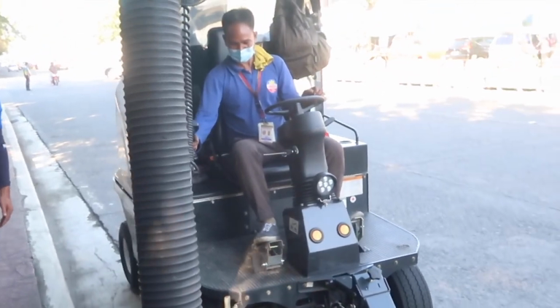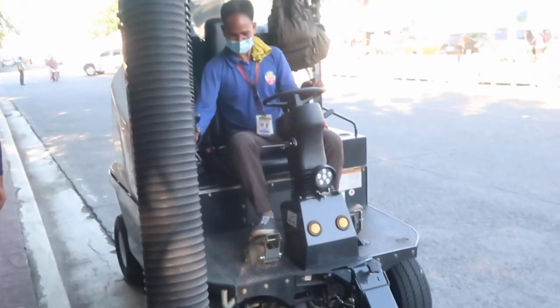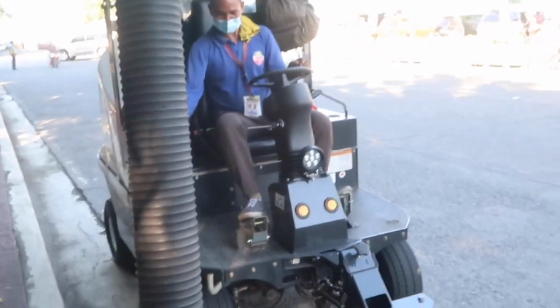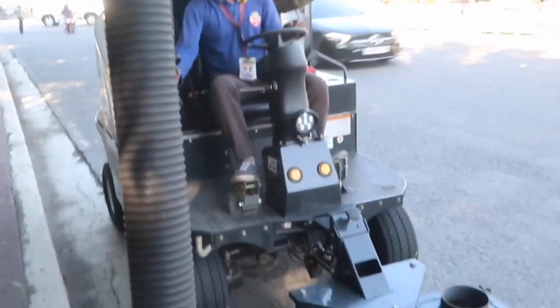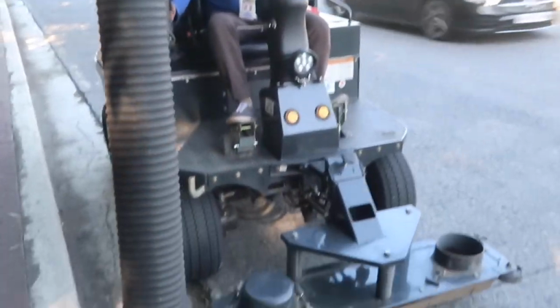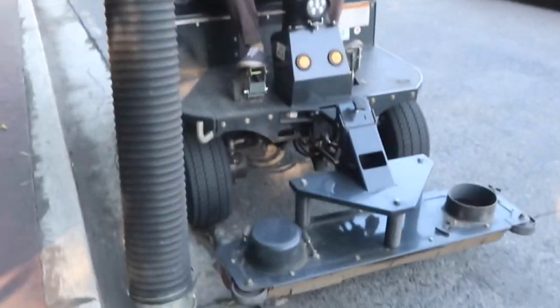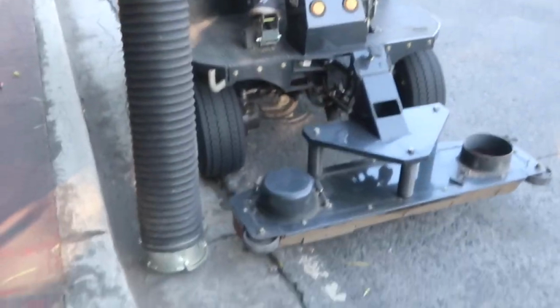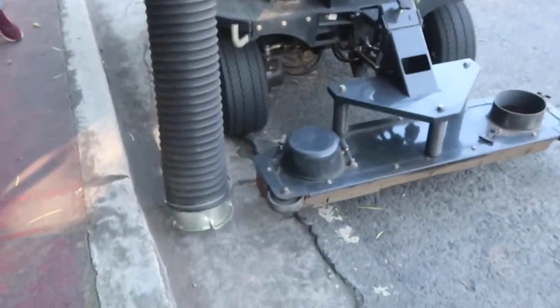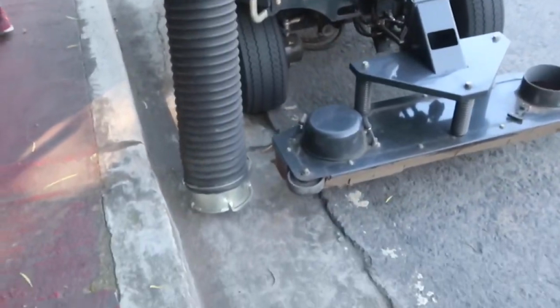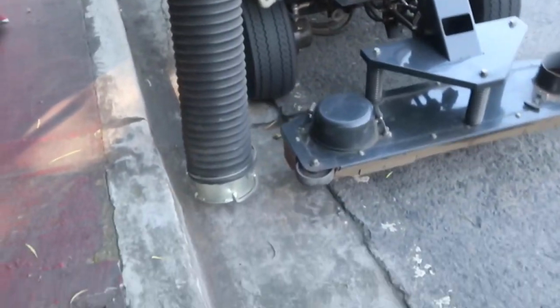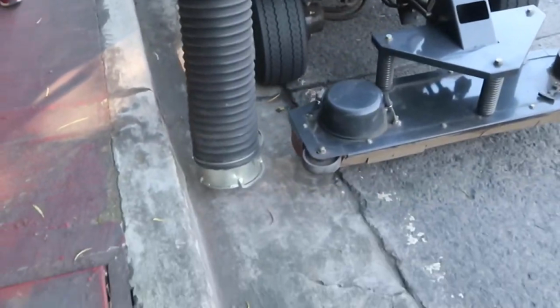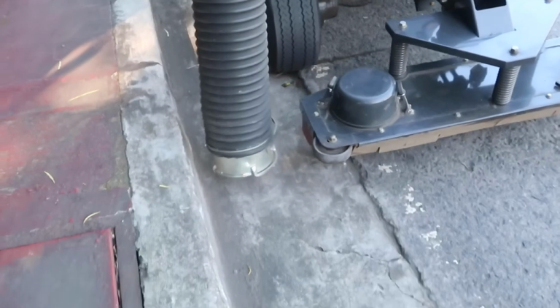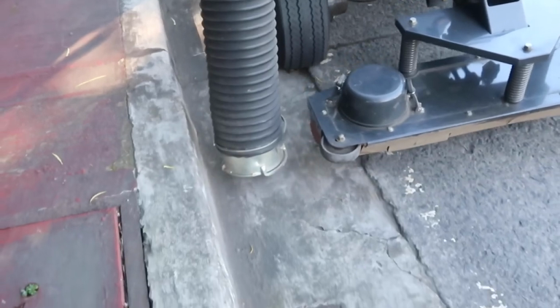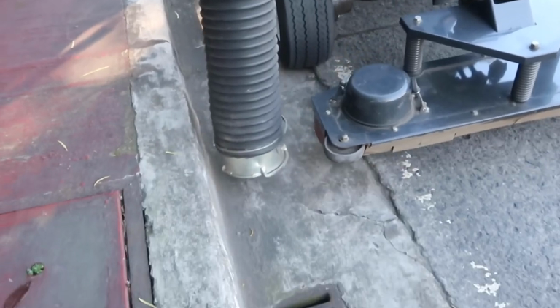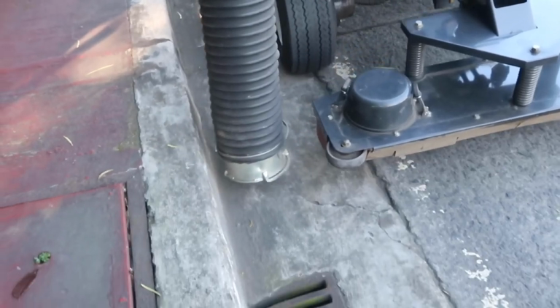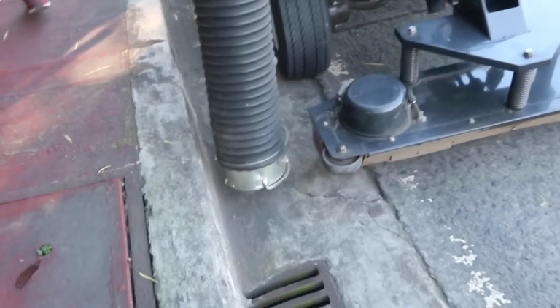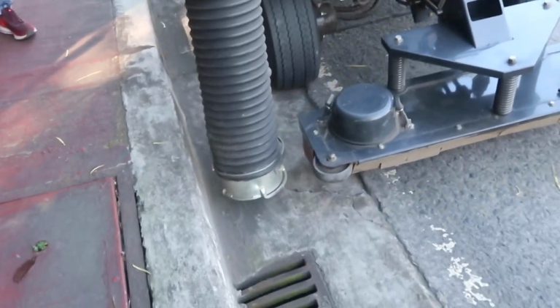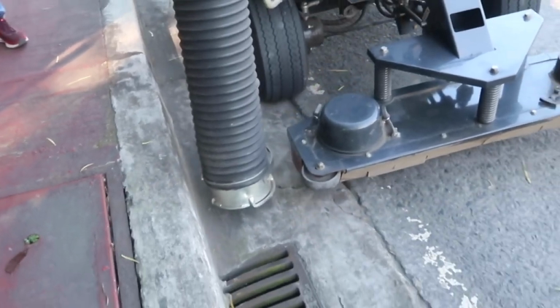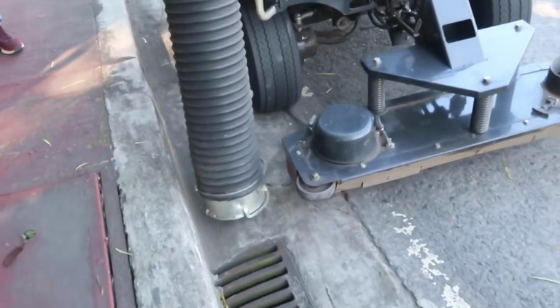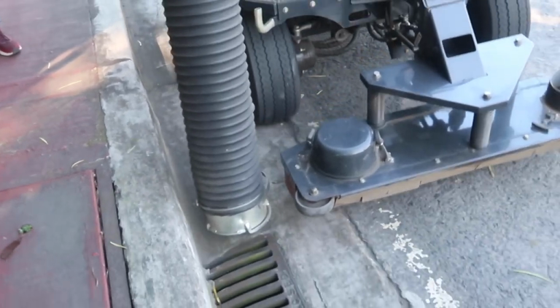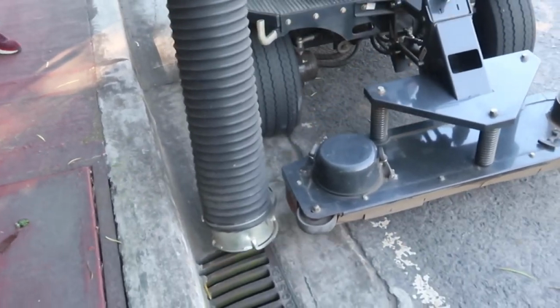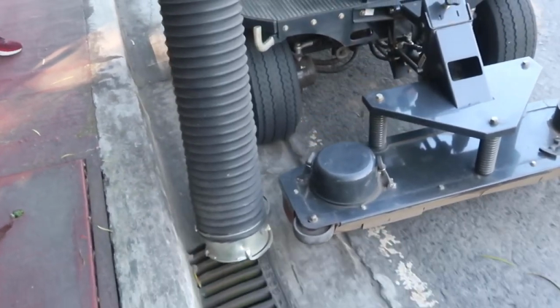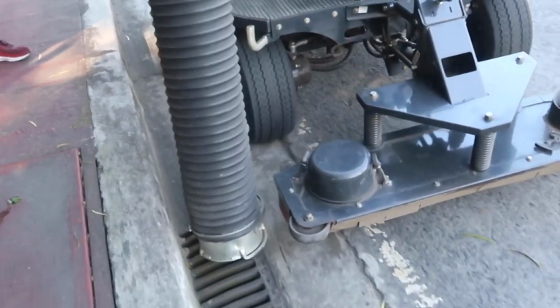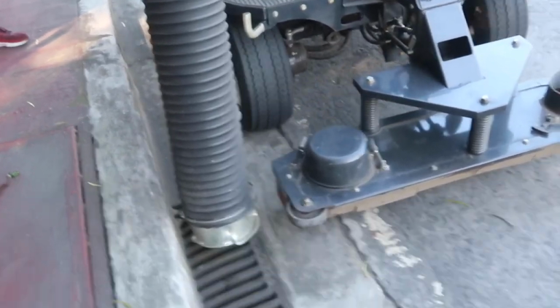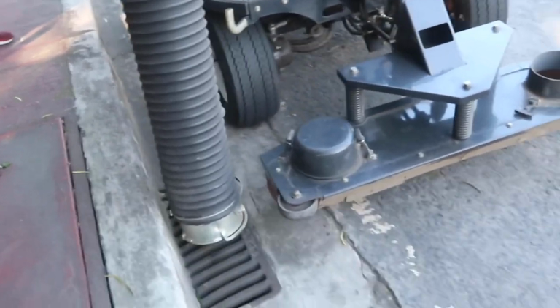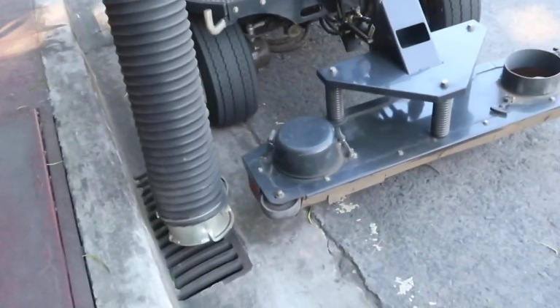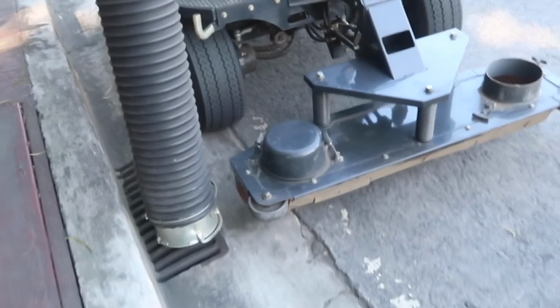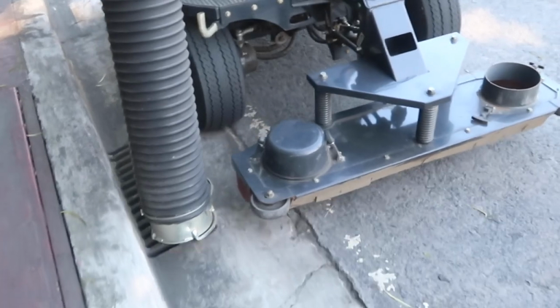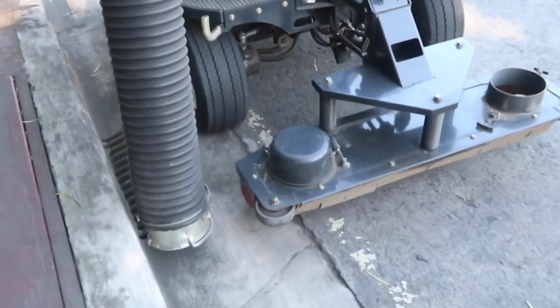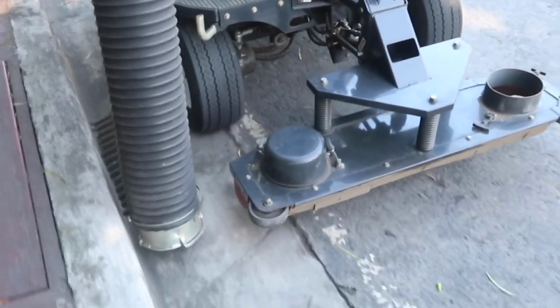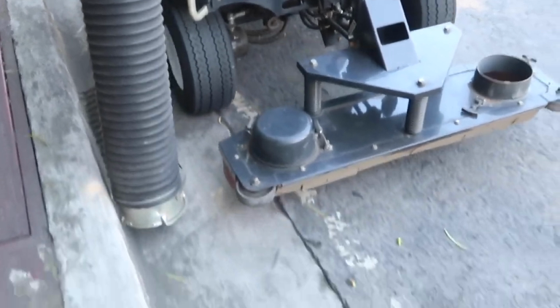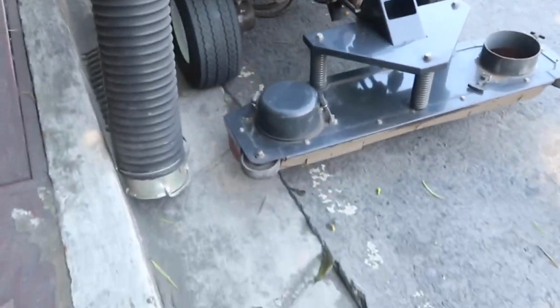Of course the risk is that some street sweepers could potentially lose their job if you had too many of these machines. But this is progress, right? My goodness, I love this.